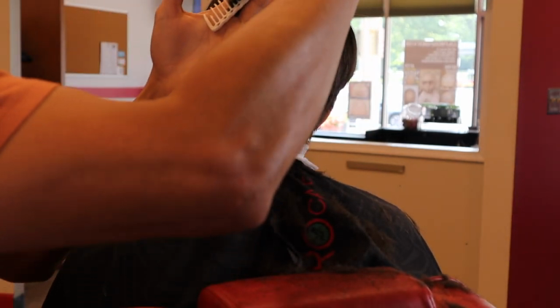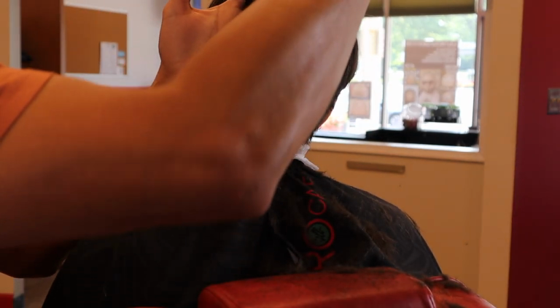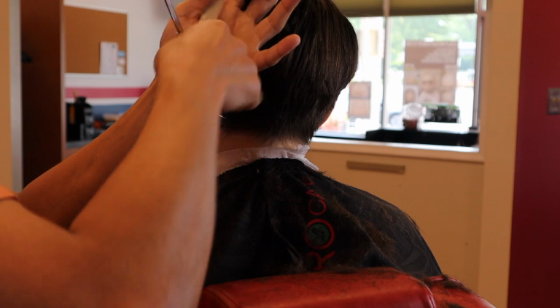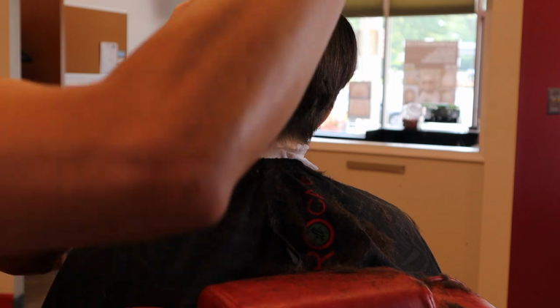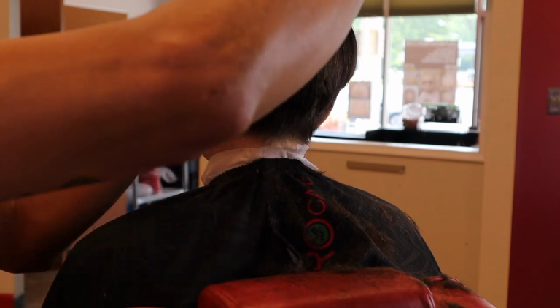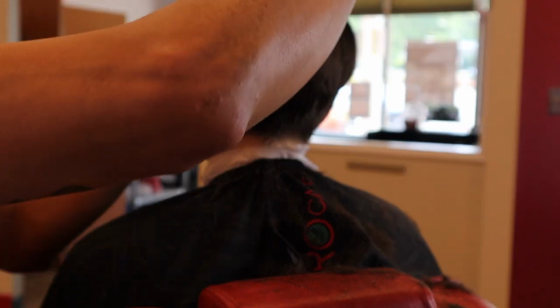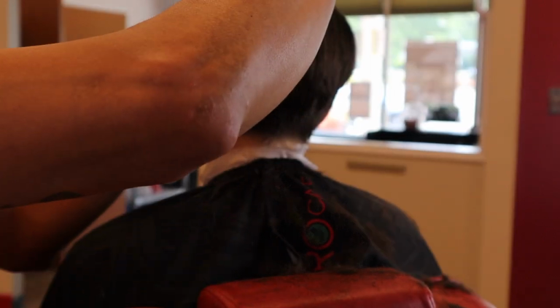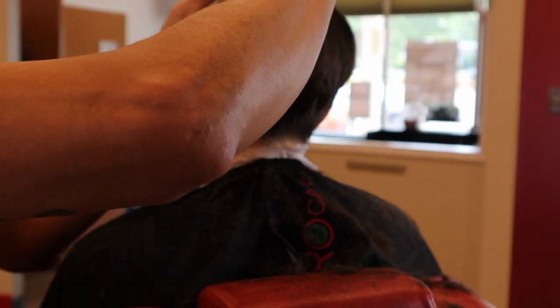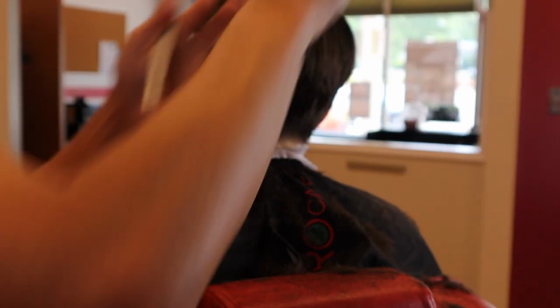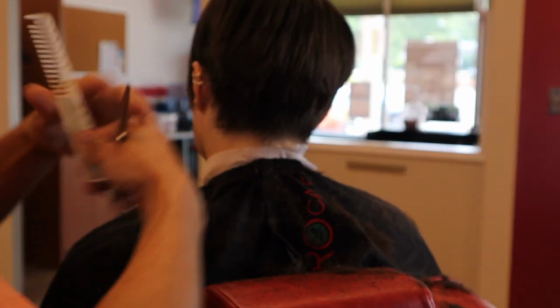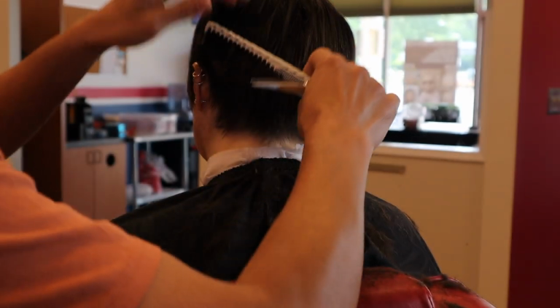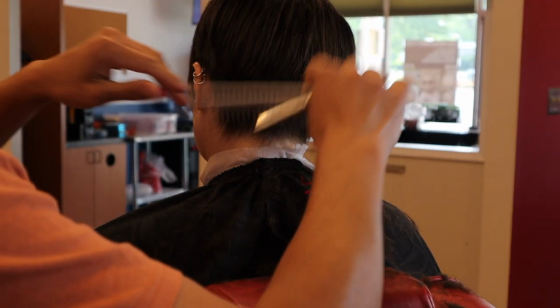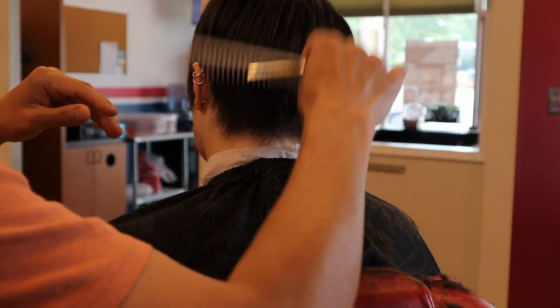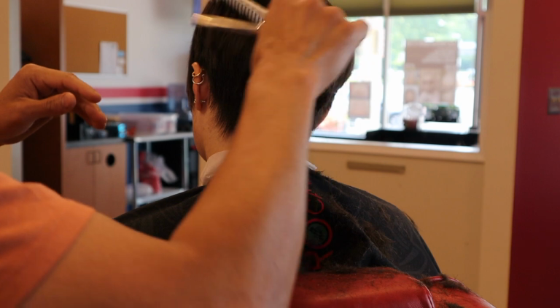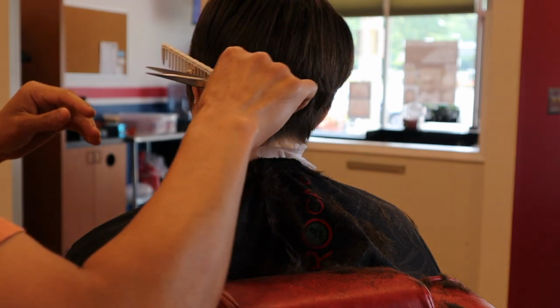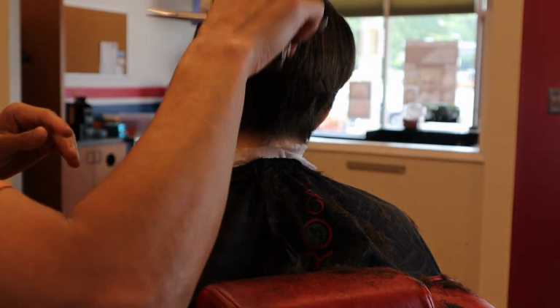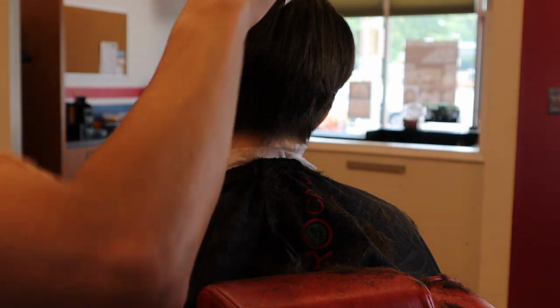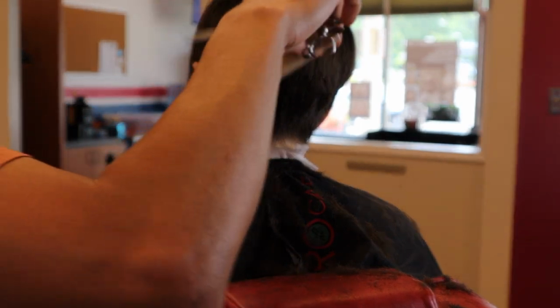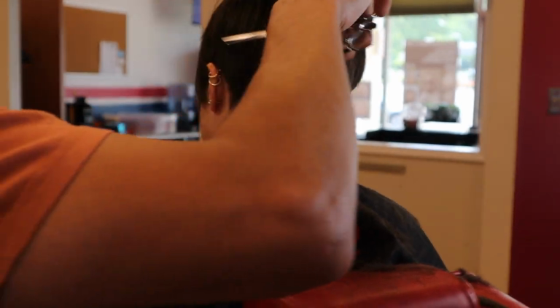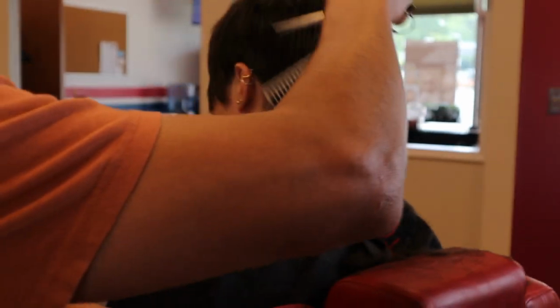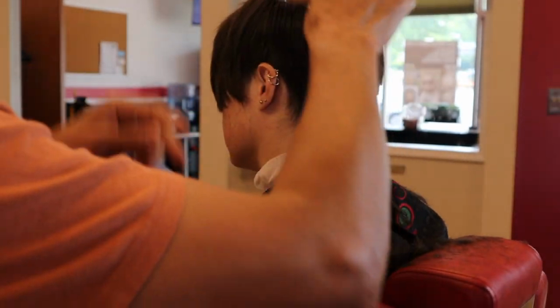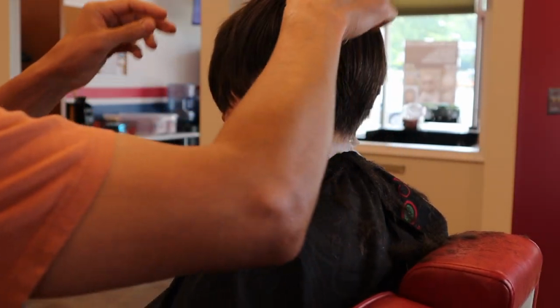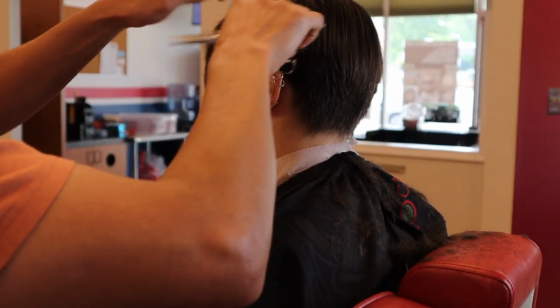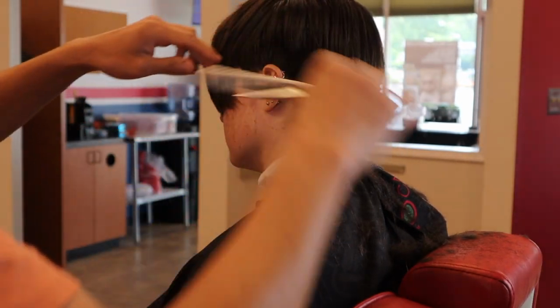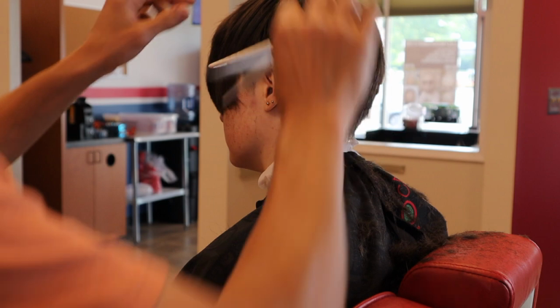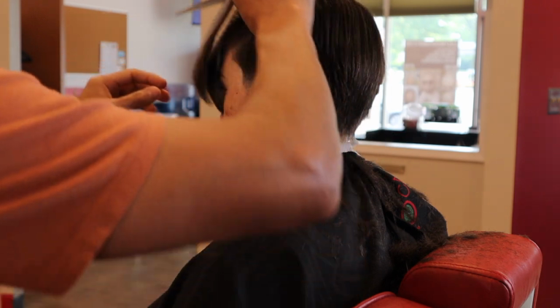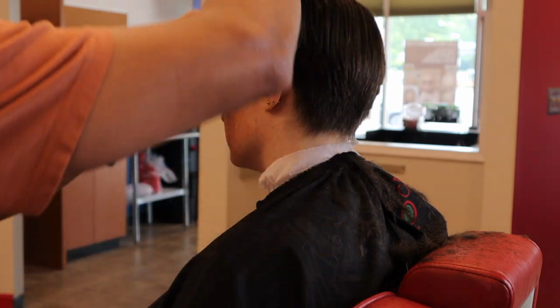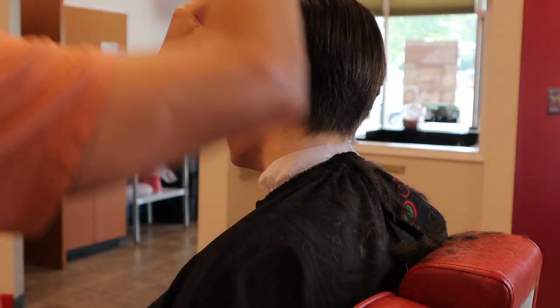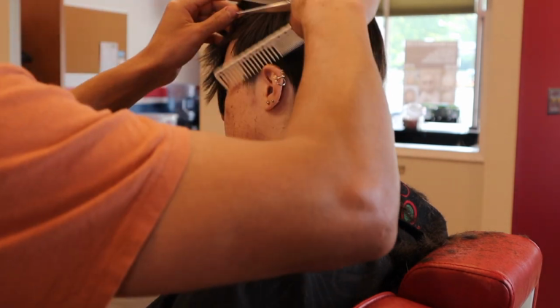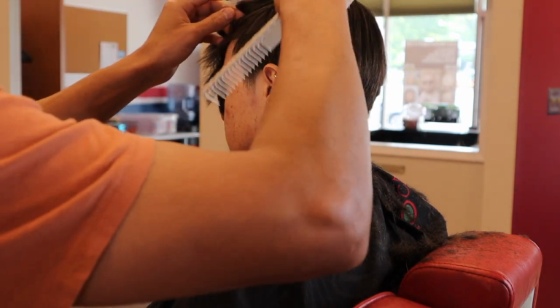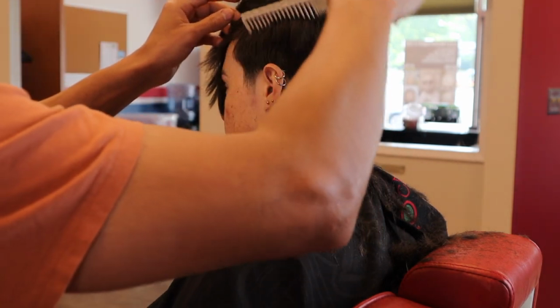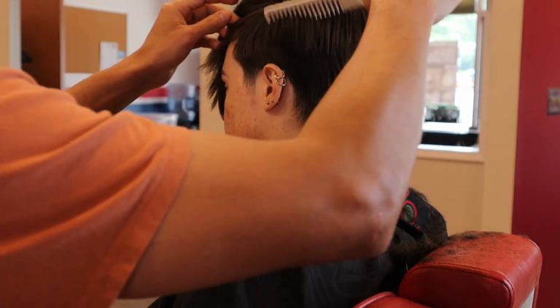Over-directing gives the taper more of a bubble to it, which is really good for a pixie cut — and you can already see that result.